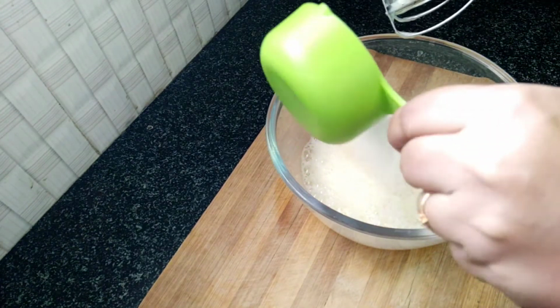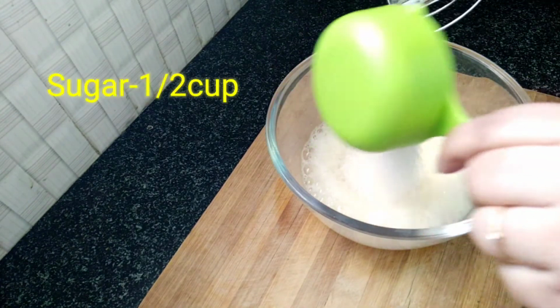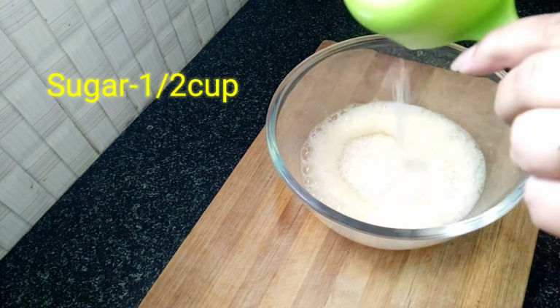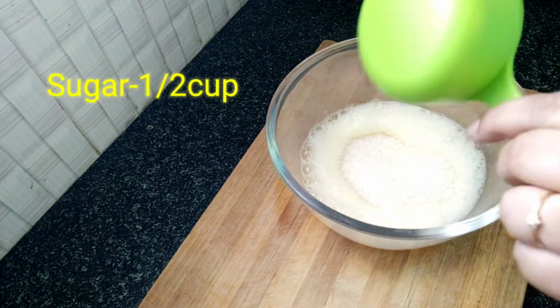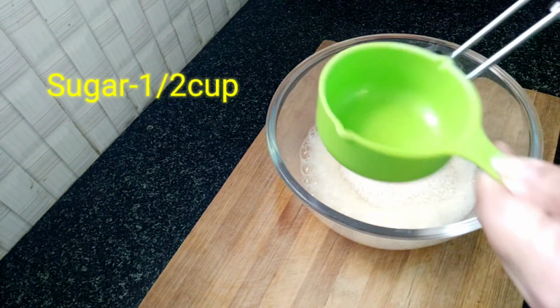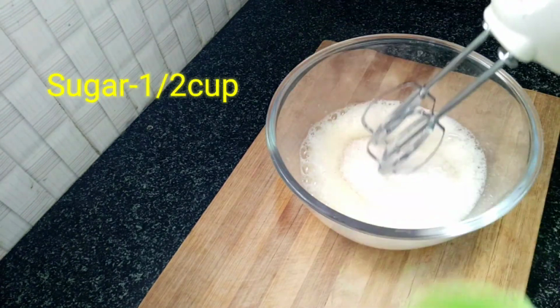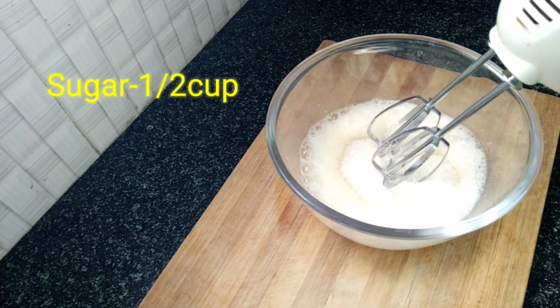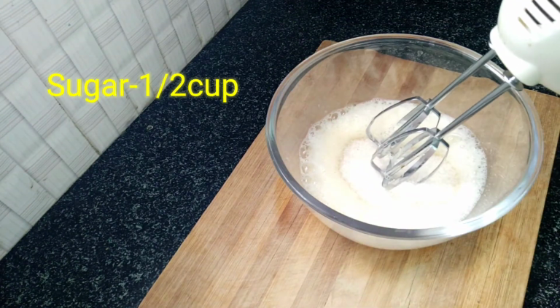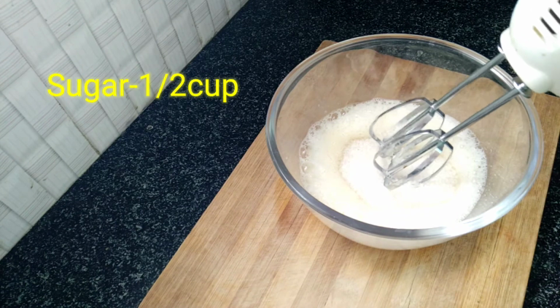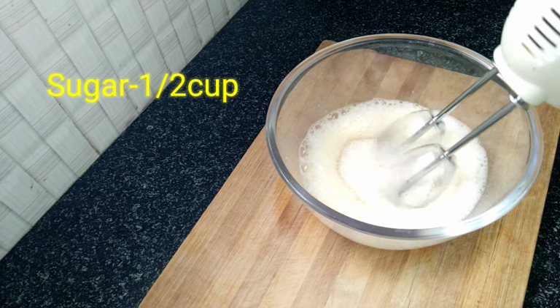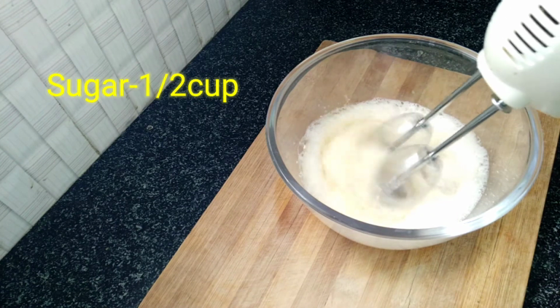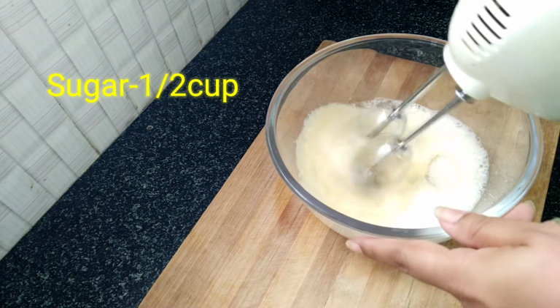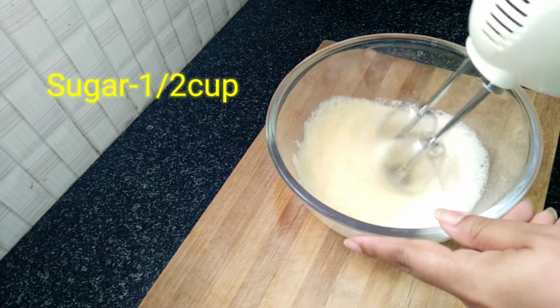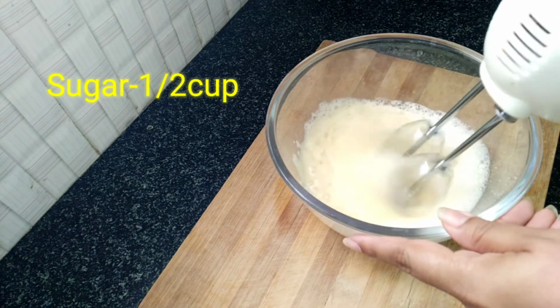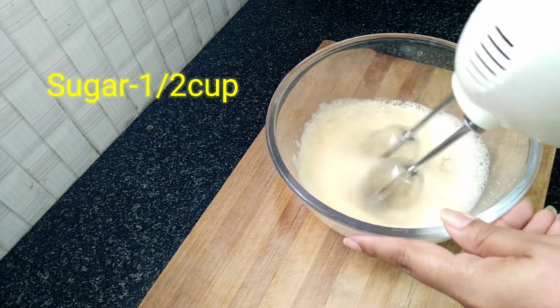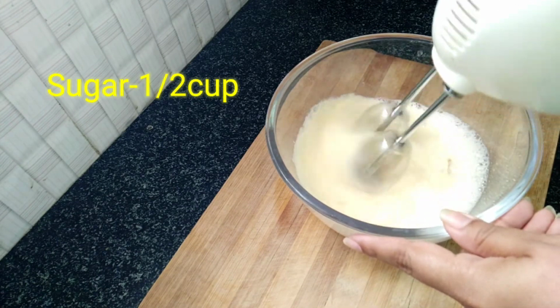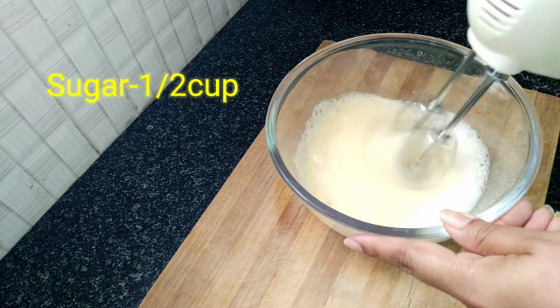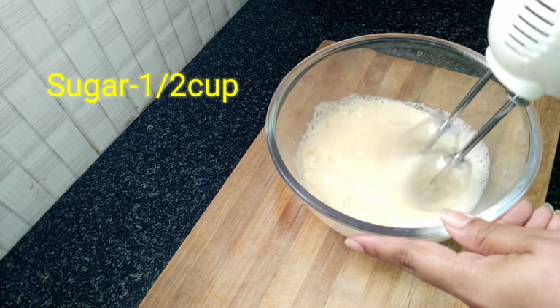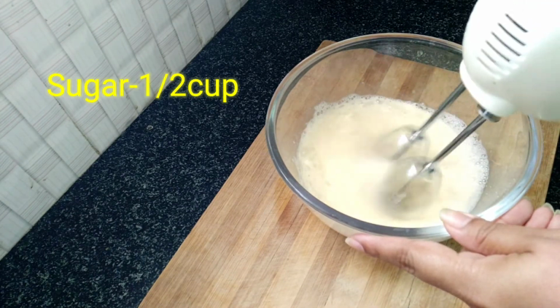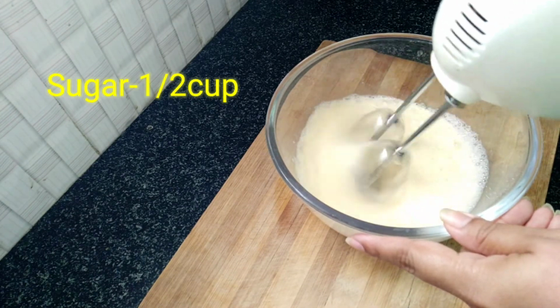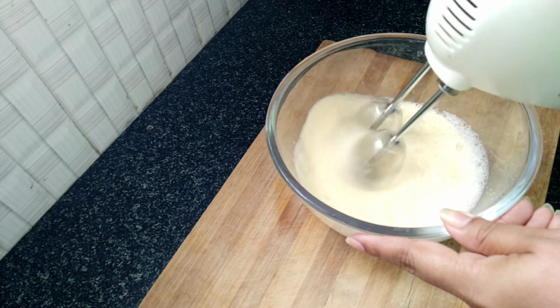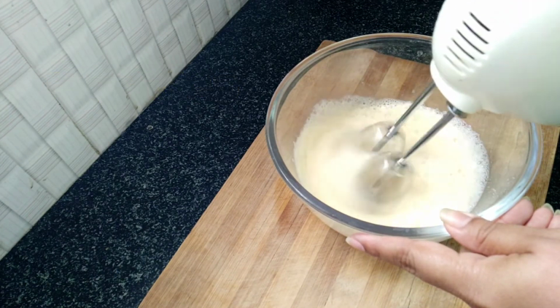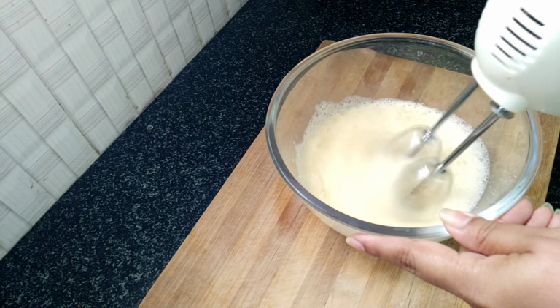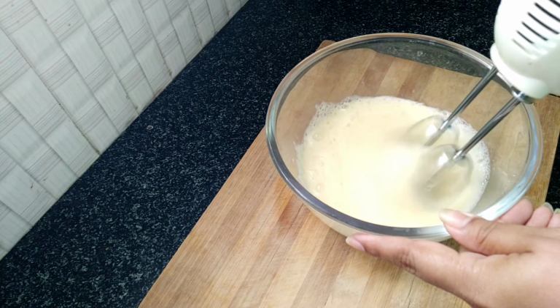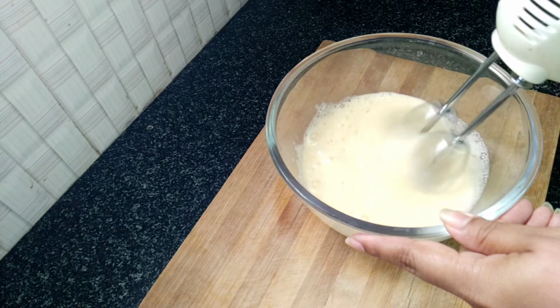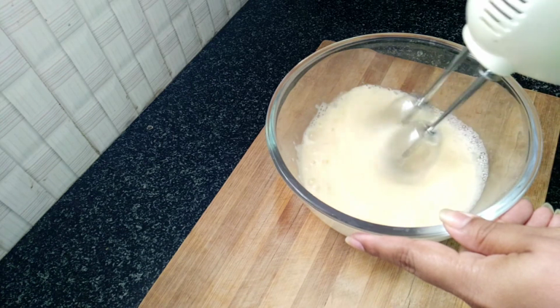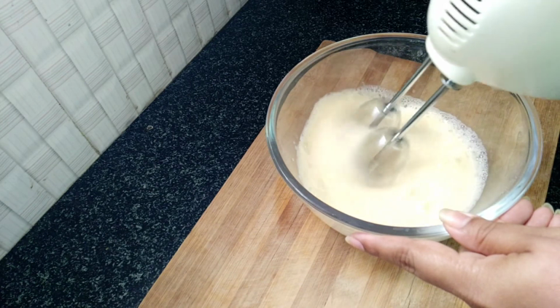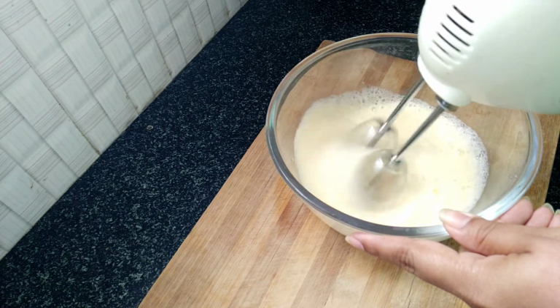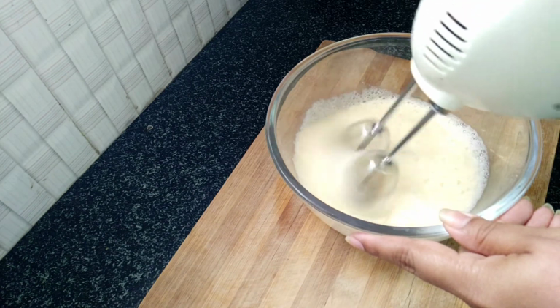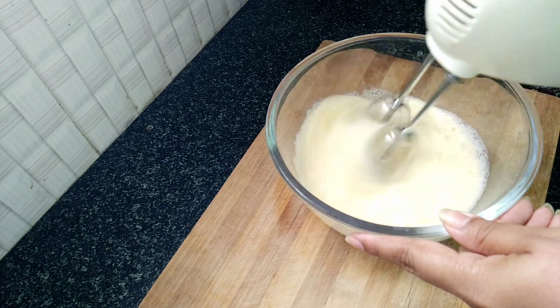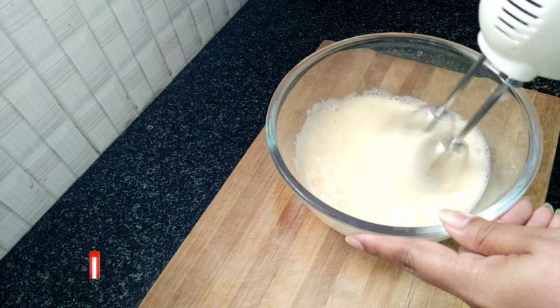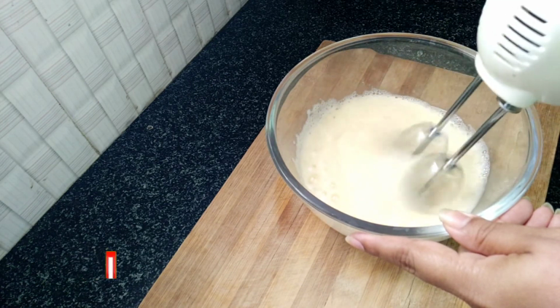I am using an electric mixer. You can also use a whisk or hand beater. If you want to add 1 cup of sugar, you can adjust as needed.